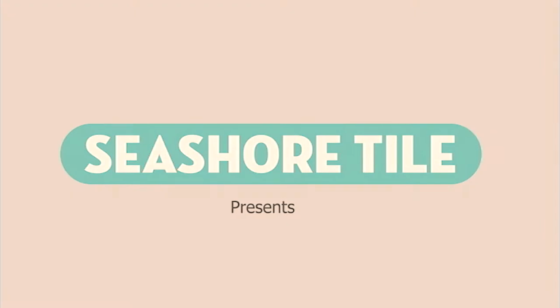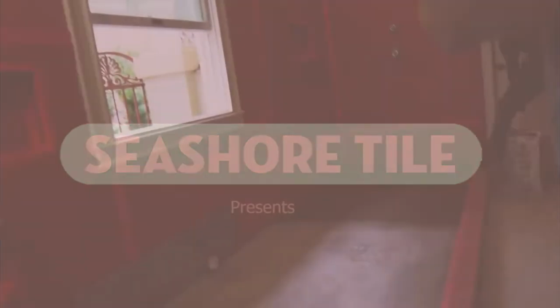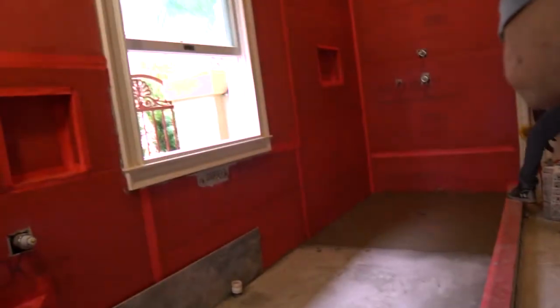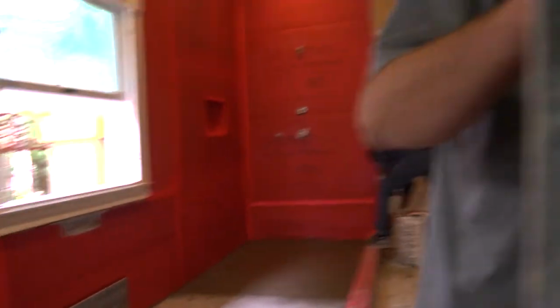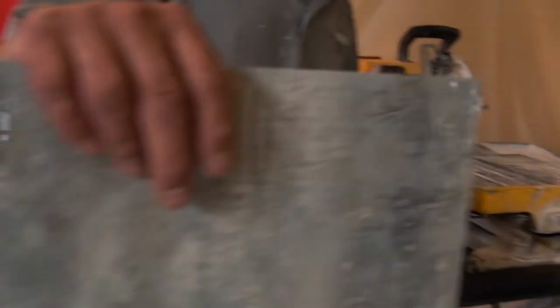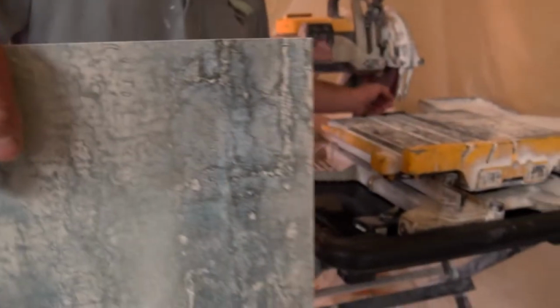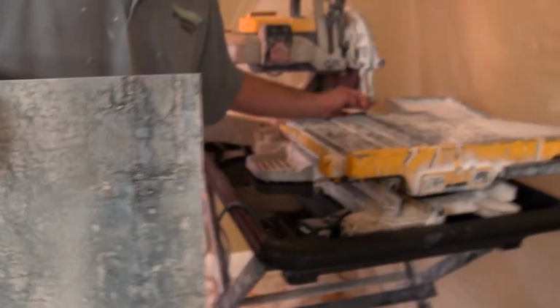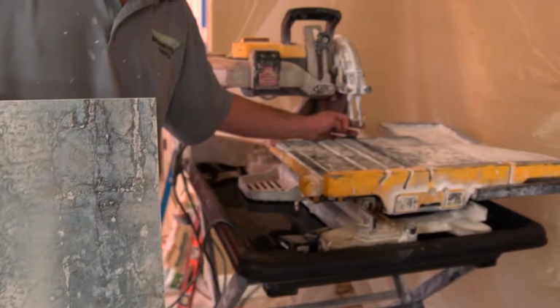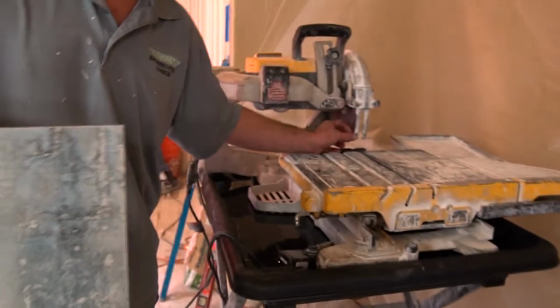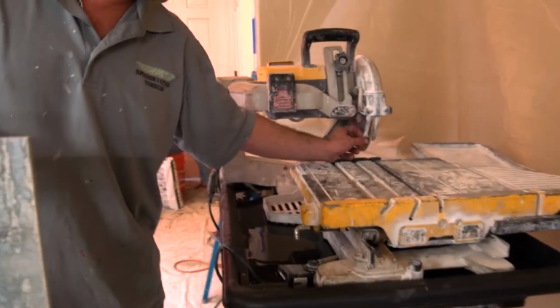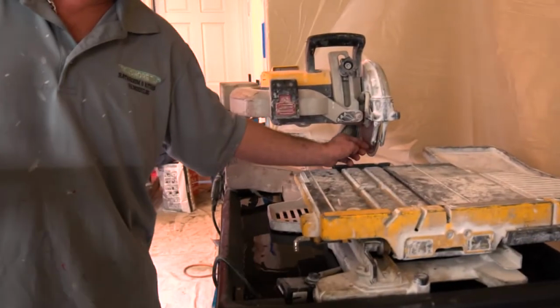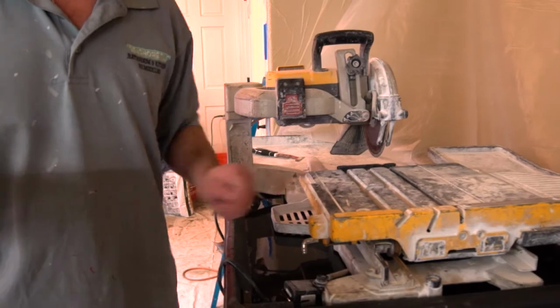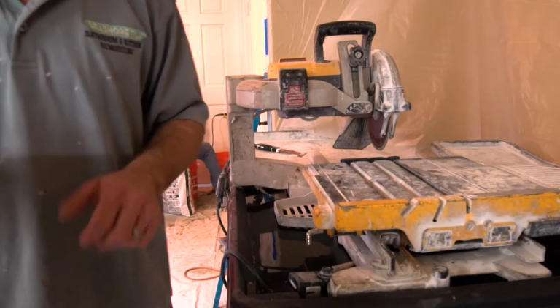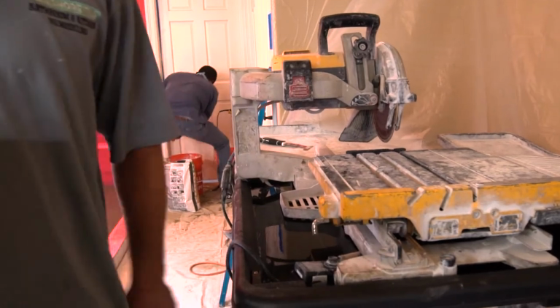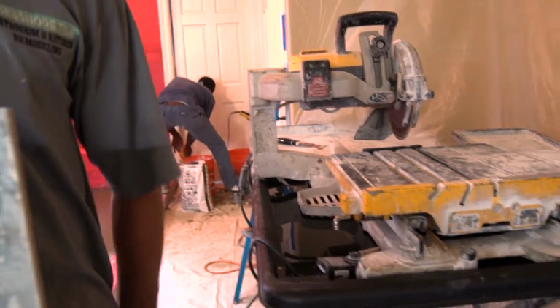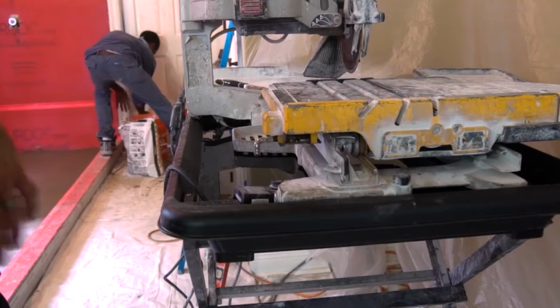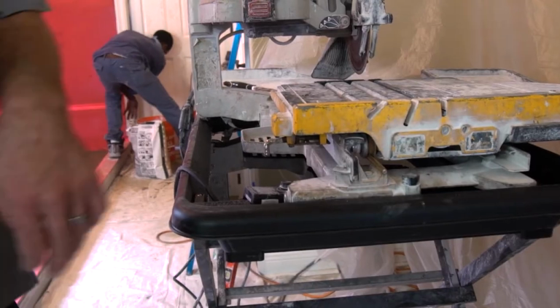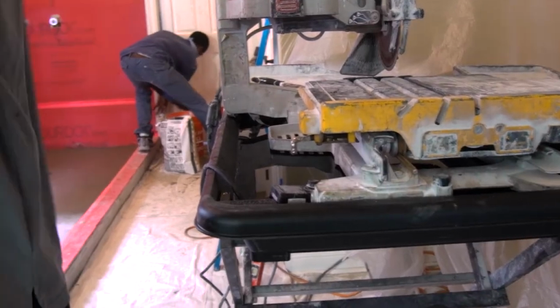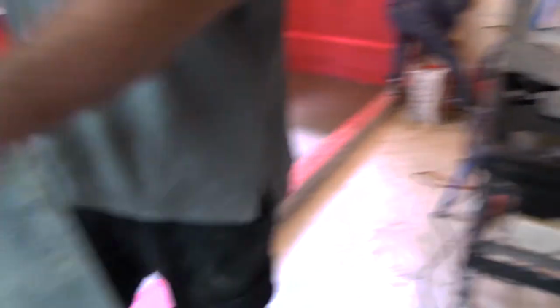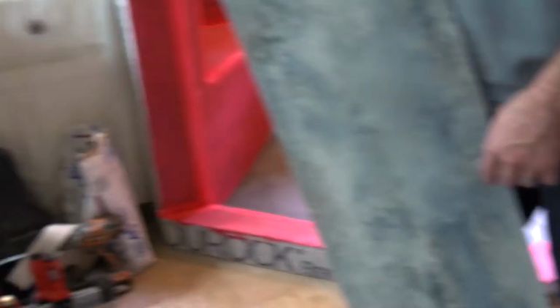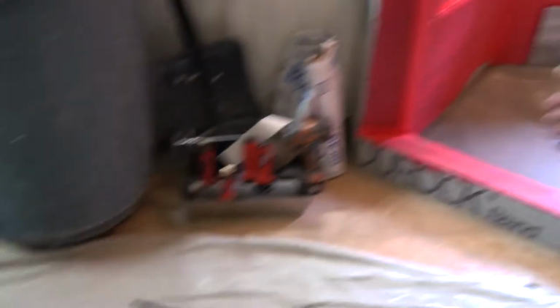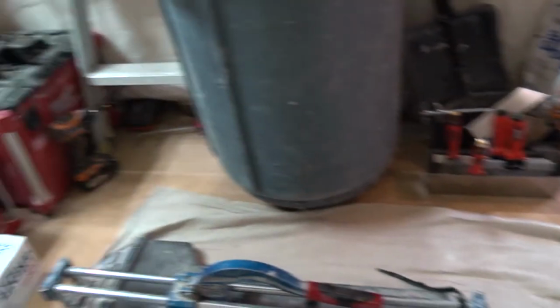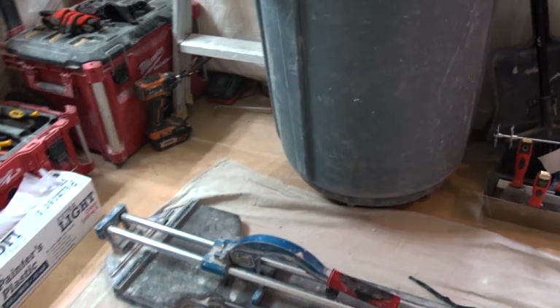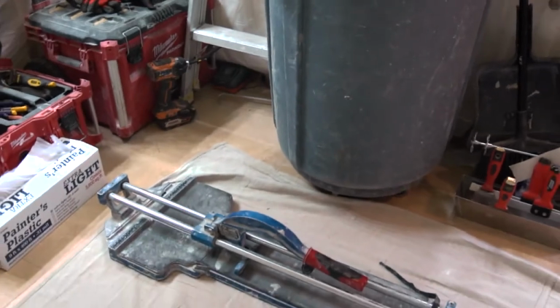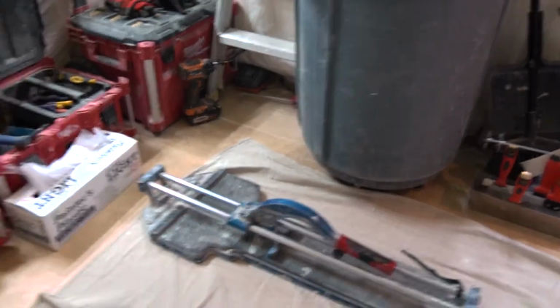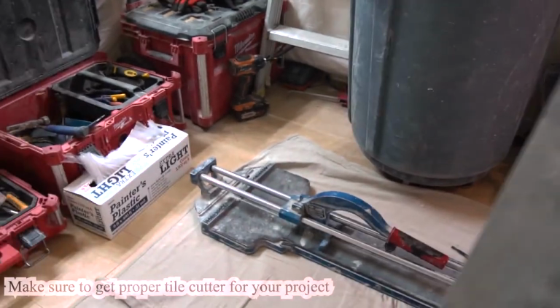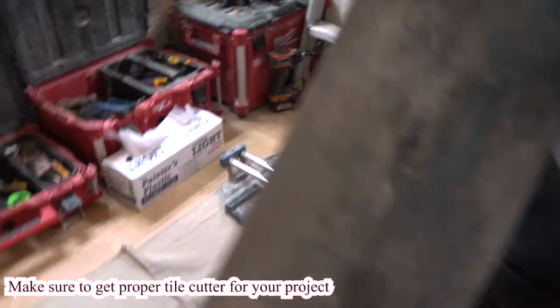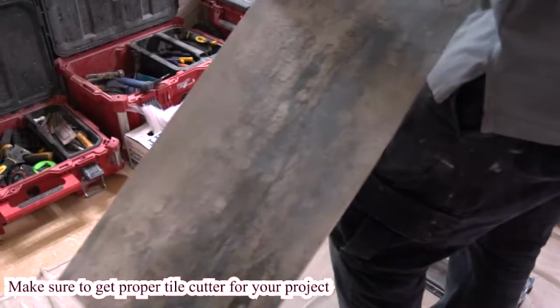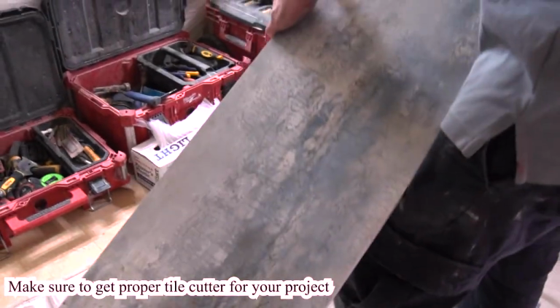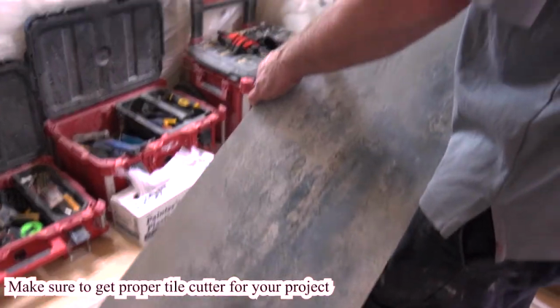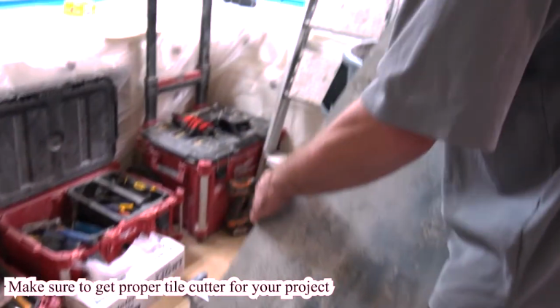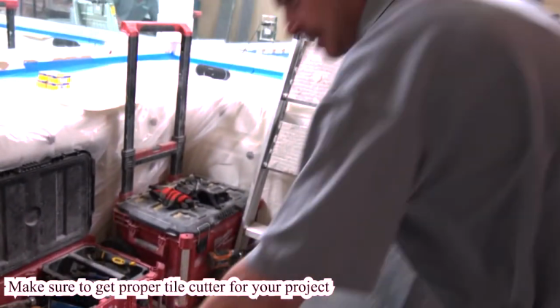When you turn it on, these little things here shoot out water on the blade. It keeps the blade from burning up. And this is another tile cutter, but it has a small diamond wheel — it scores the tile and it breaks it.